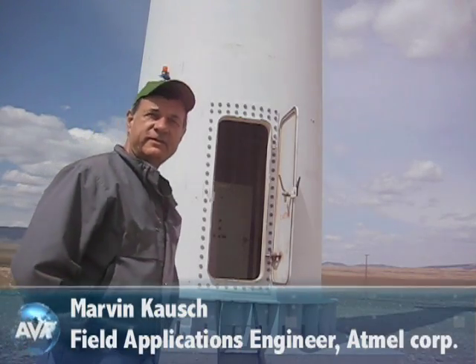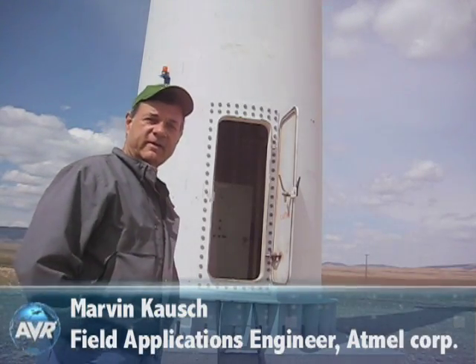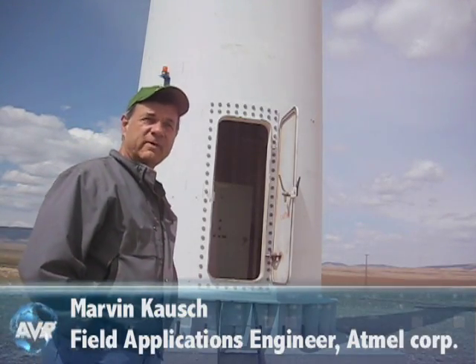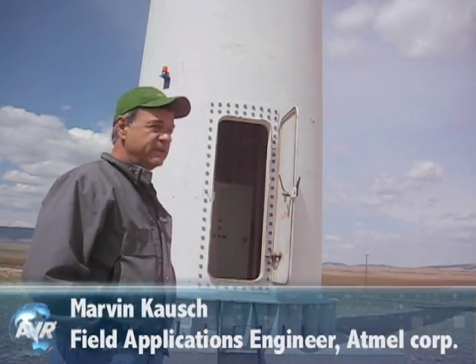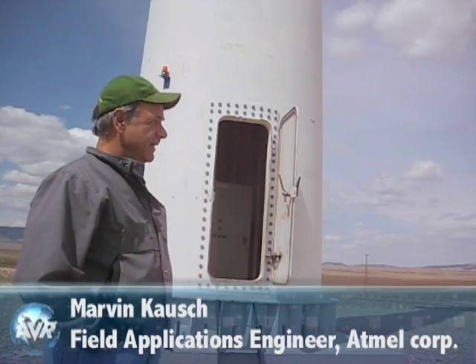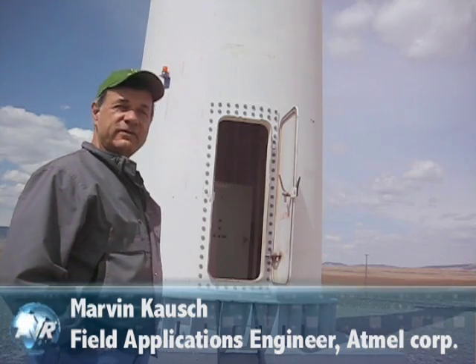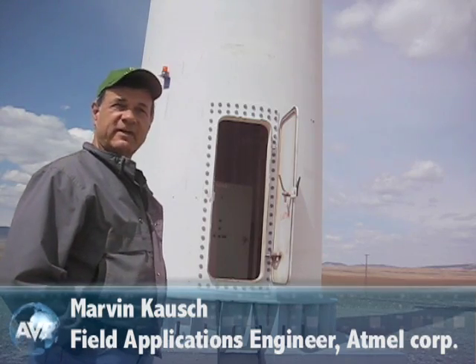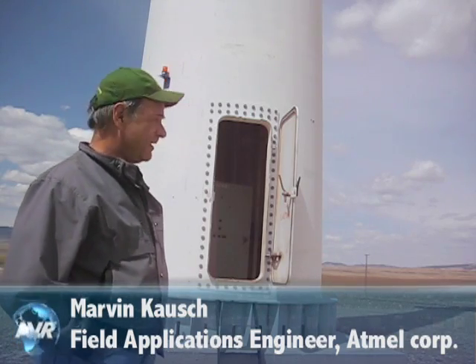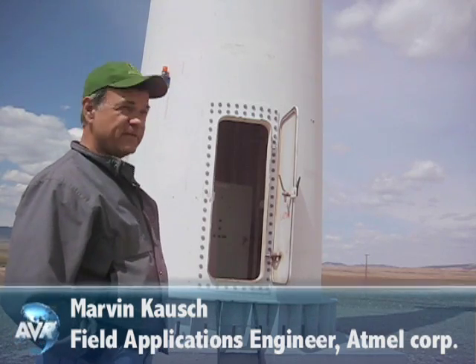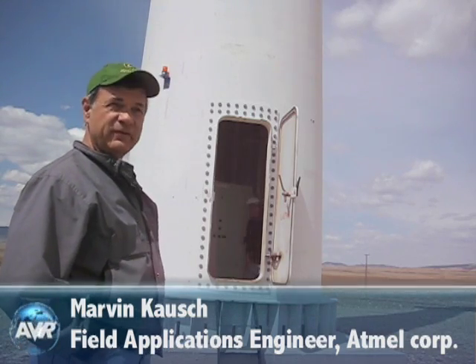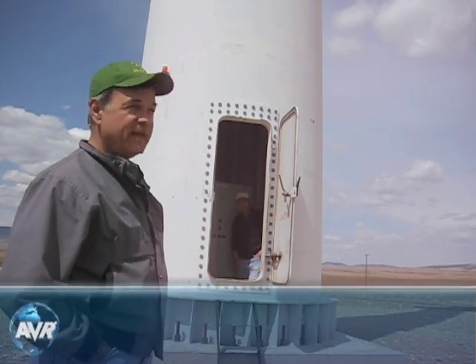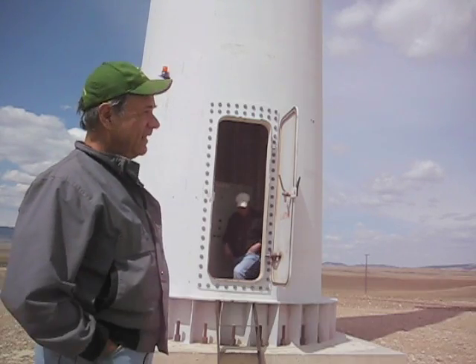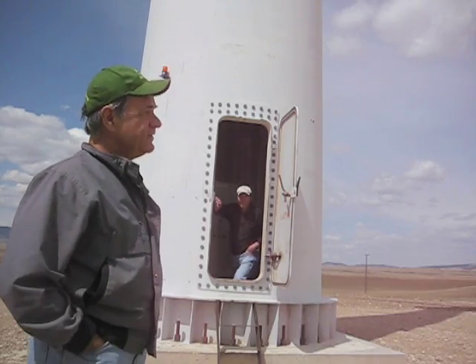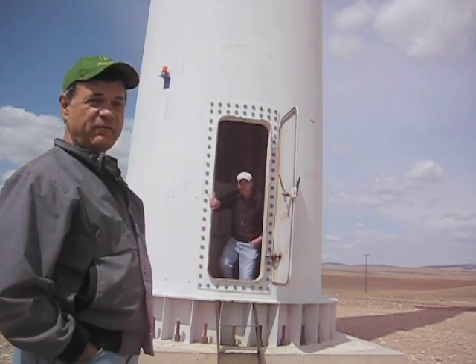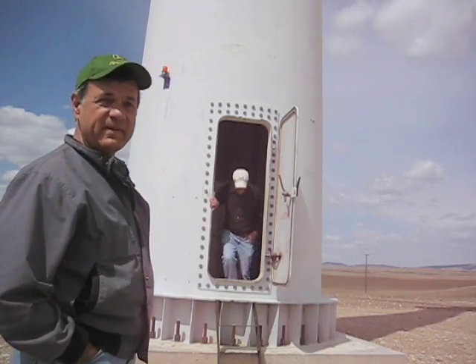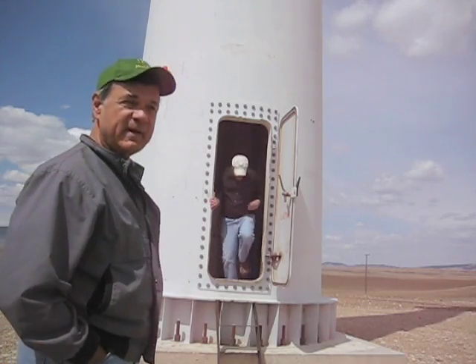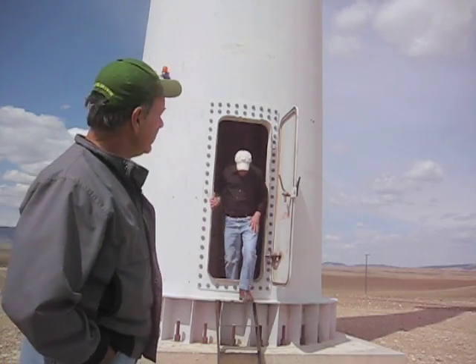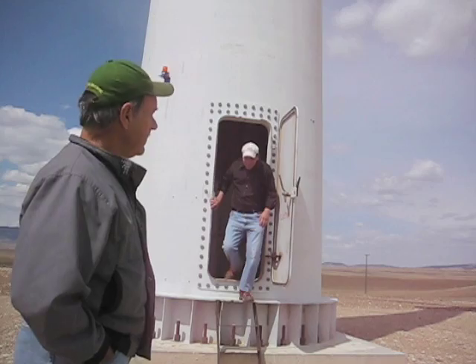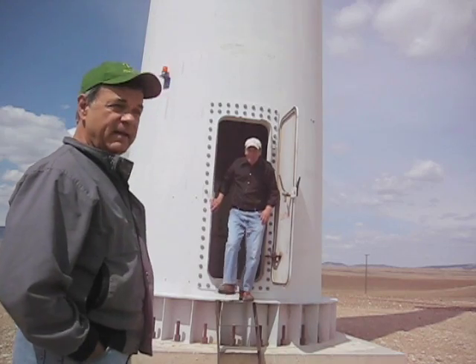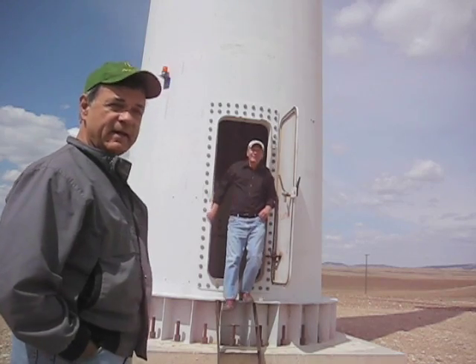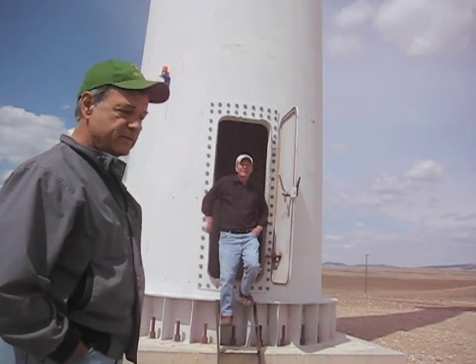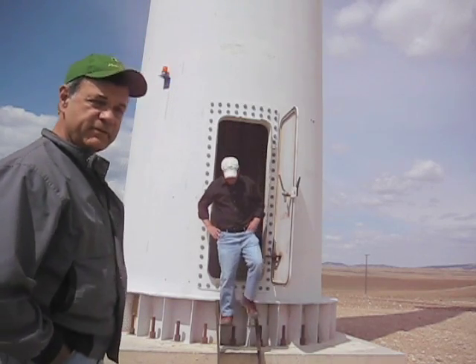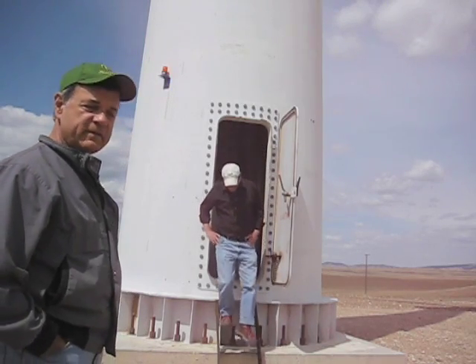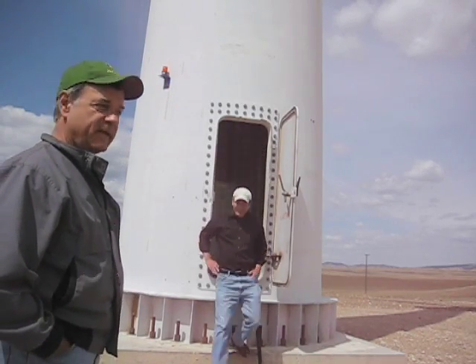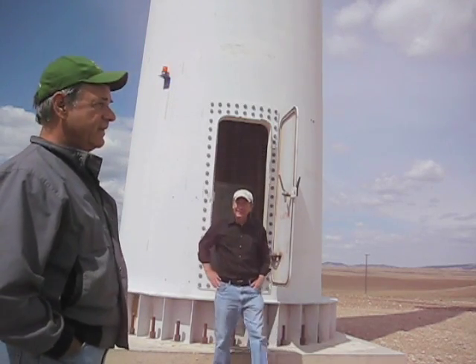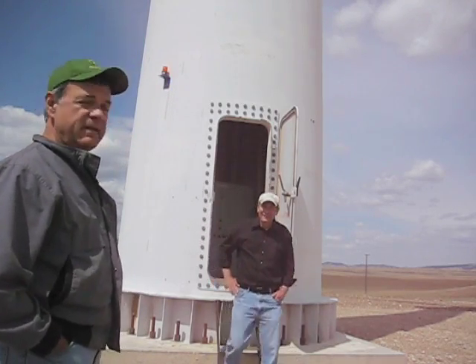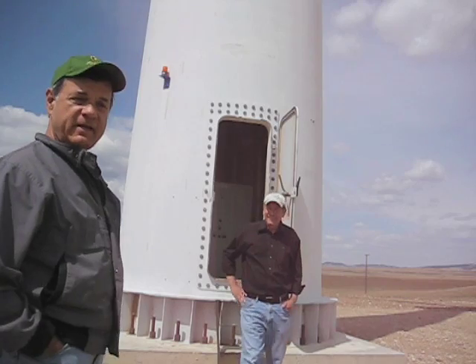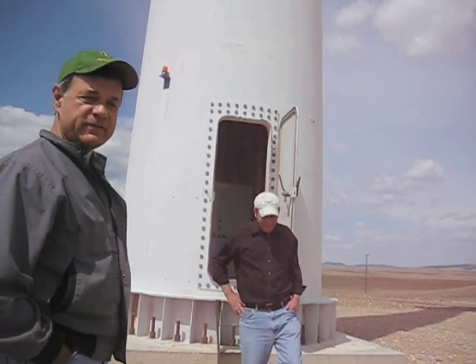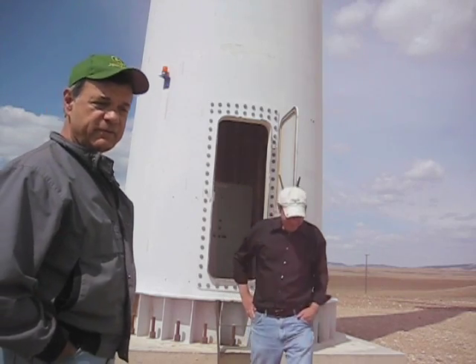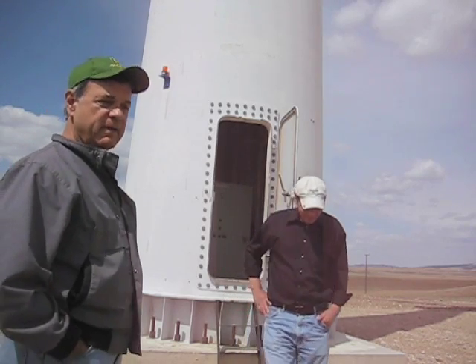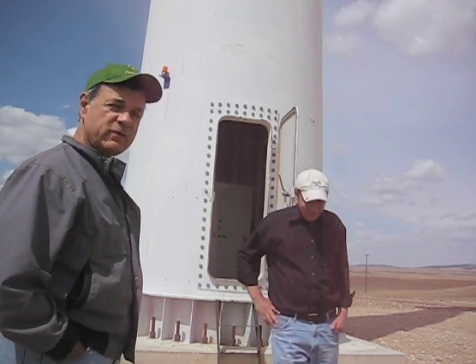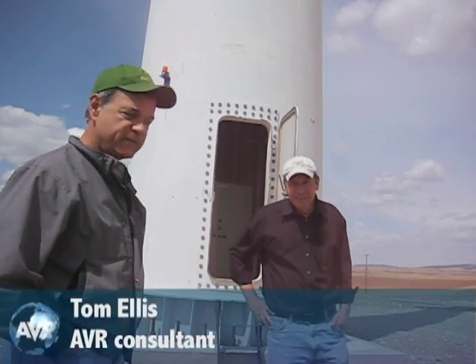Welcome! You can sure tell we're out in the middle of the fields today at this wind farm in Montana. I'd like to introduce Tom Ellis — he's a consultant to the wind turbine industry.